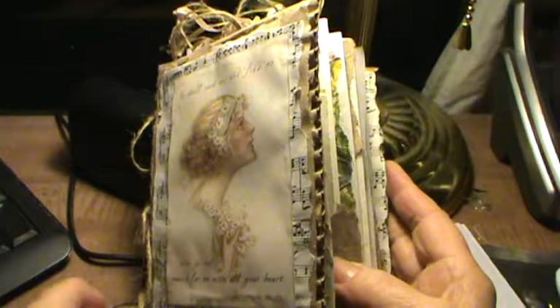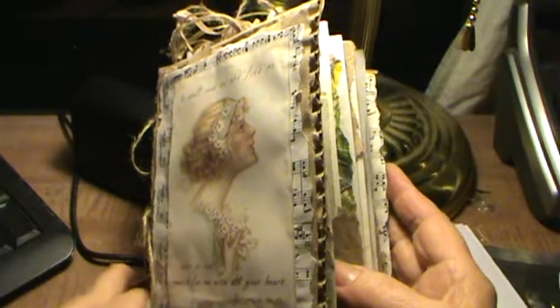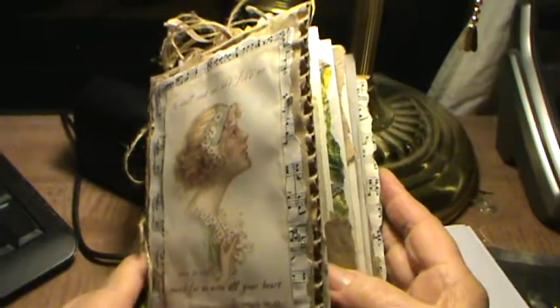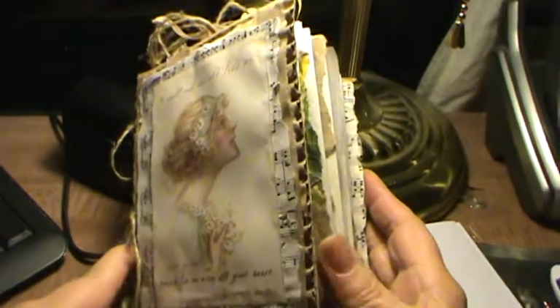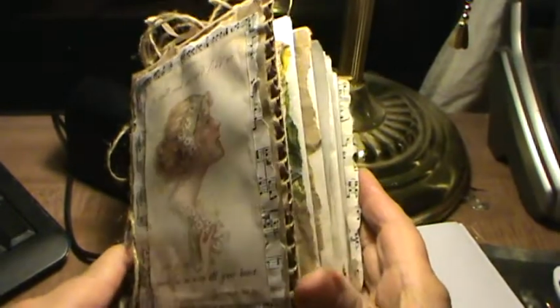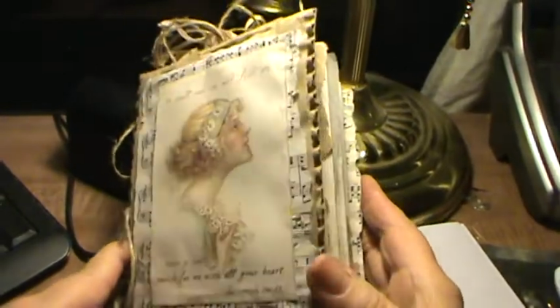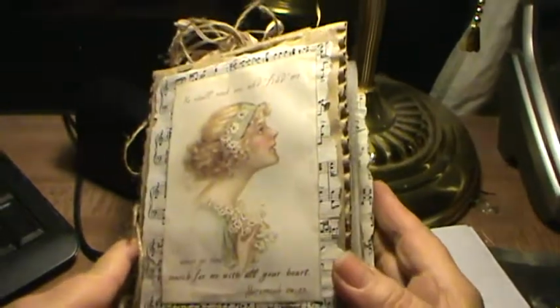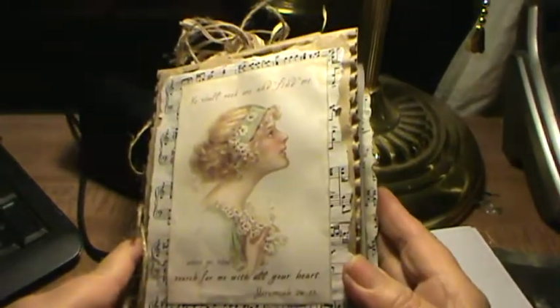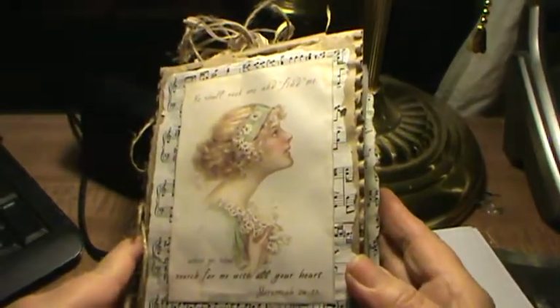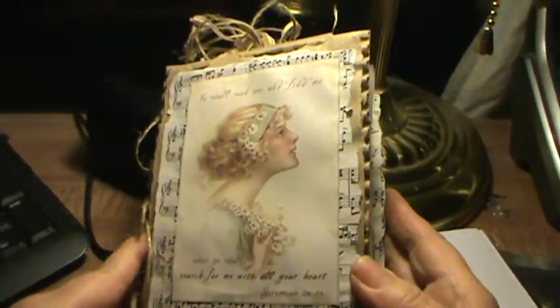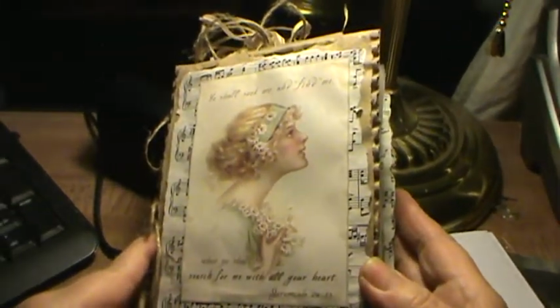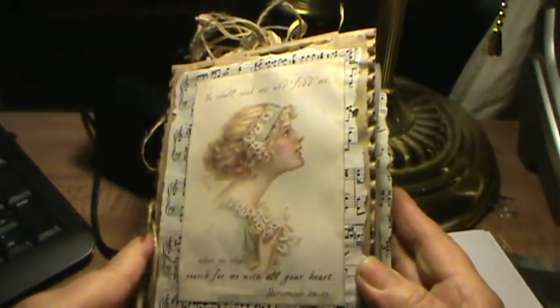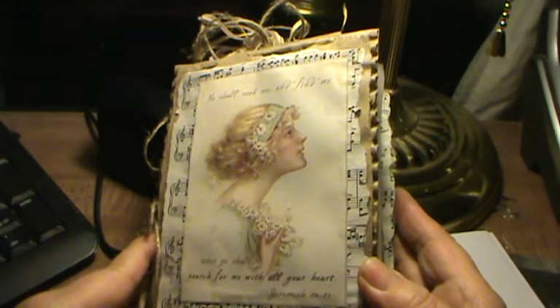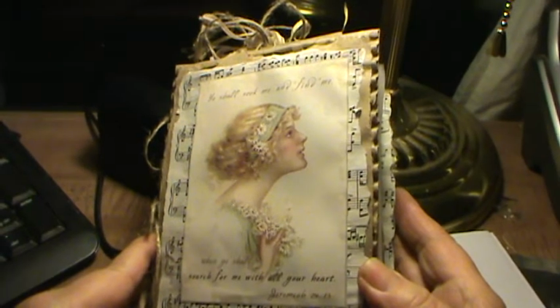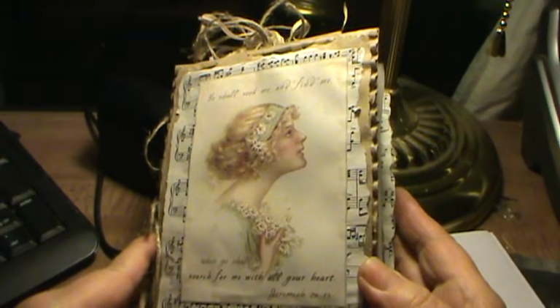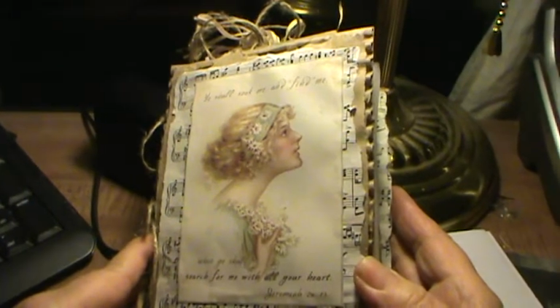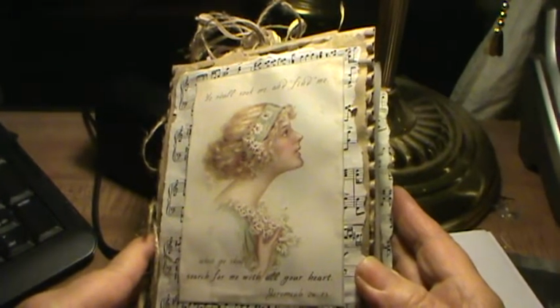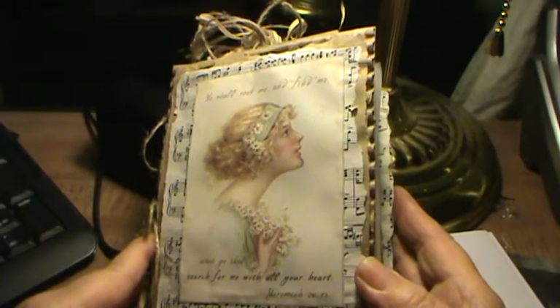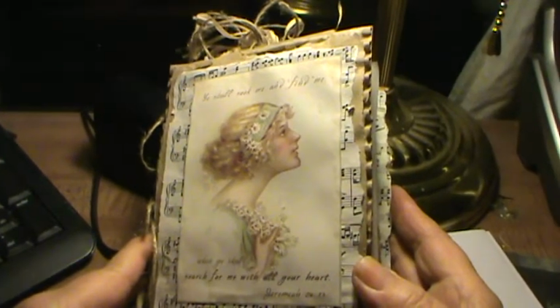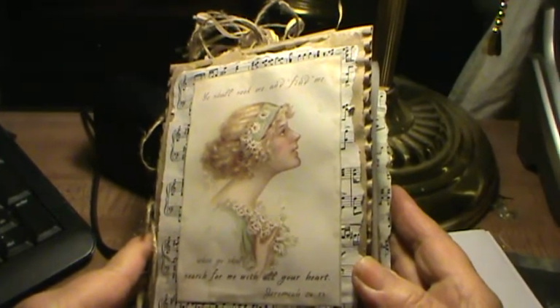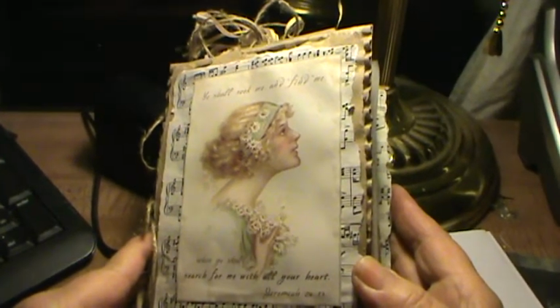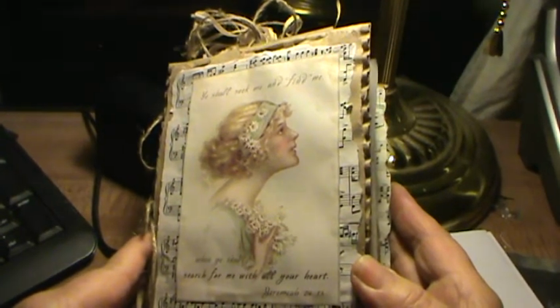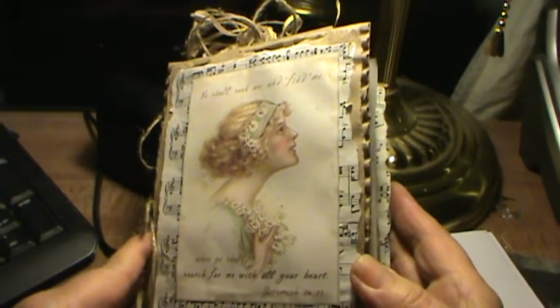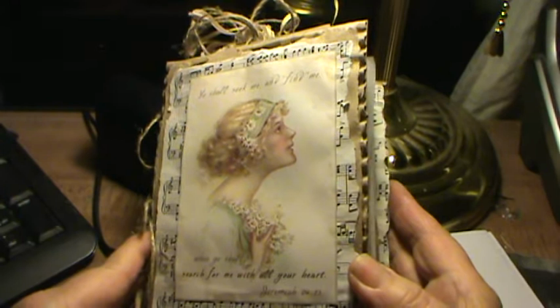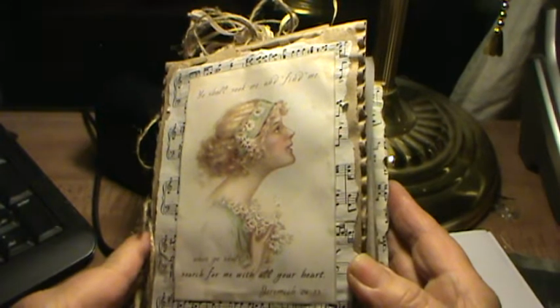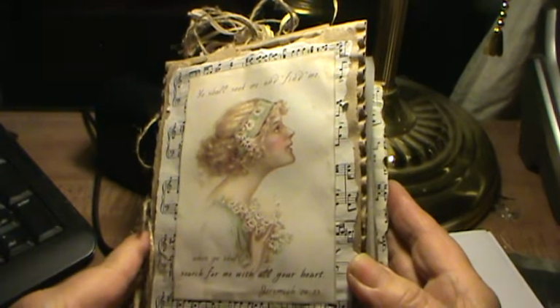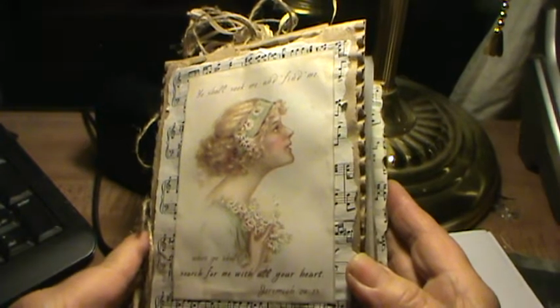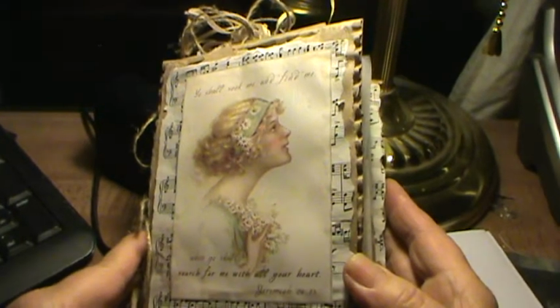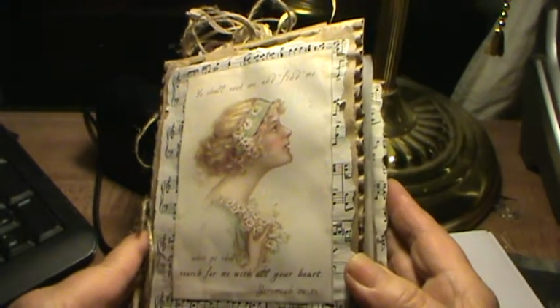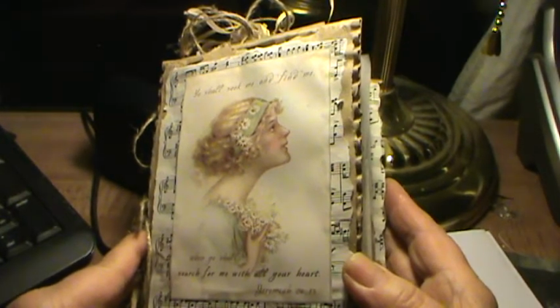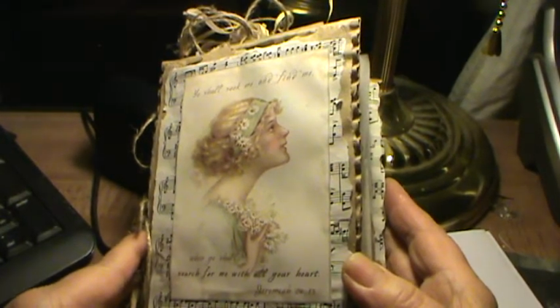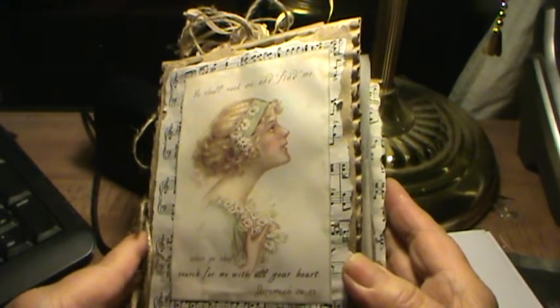Hello, Cindy here. Last week when I was cleaning the dining room table, I found a prayer journal that I had half done, so I decided to finish it up. Here's a little flip through.